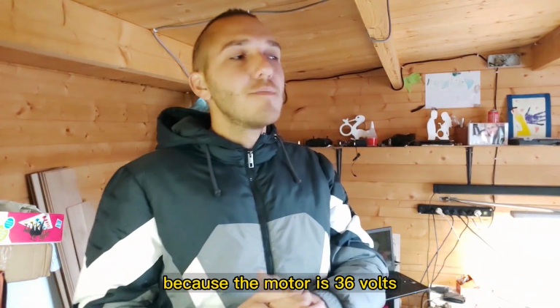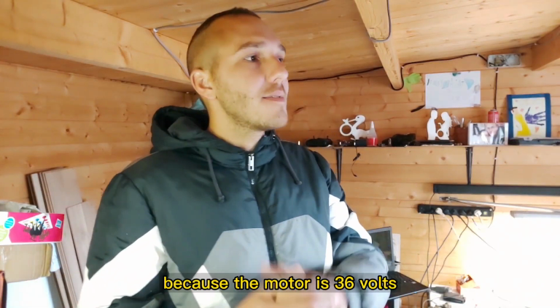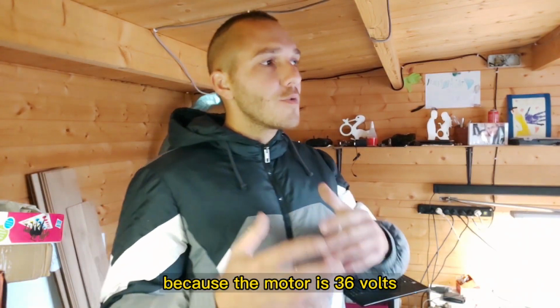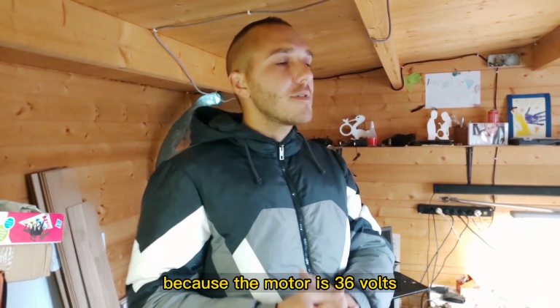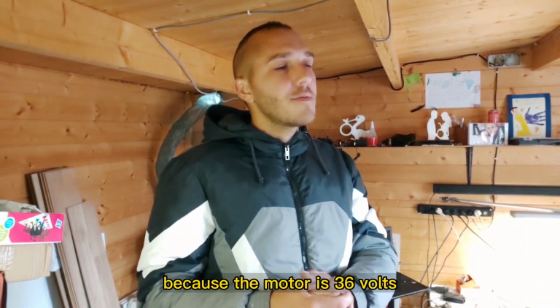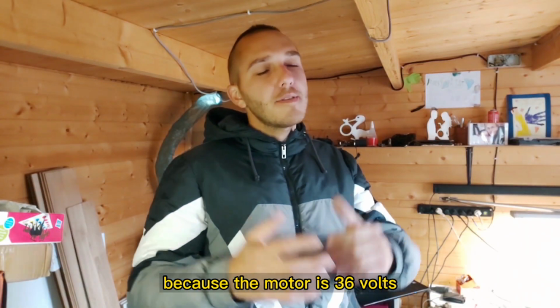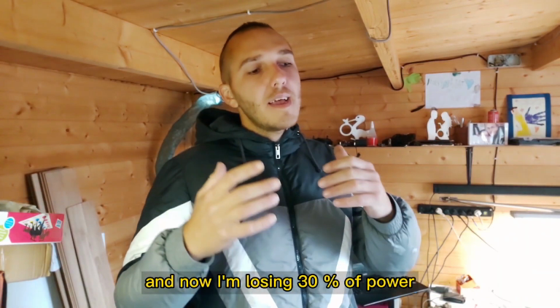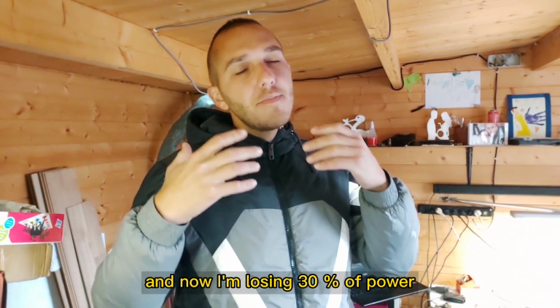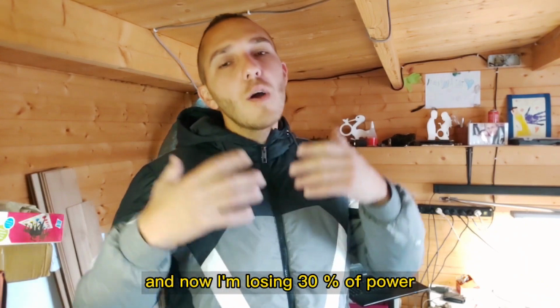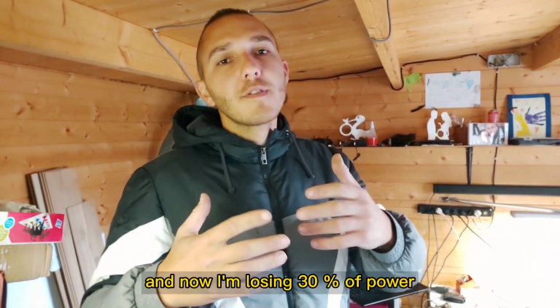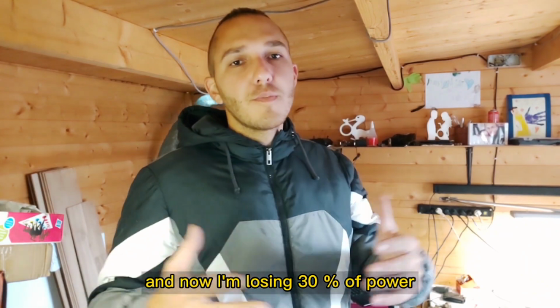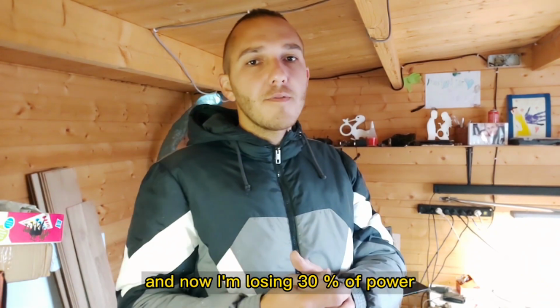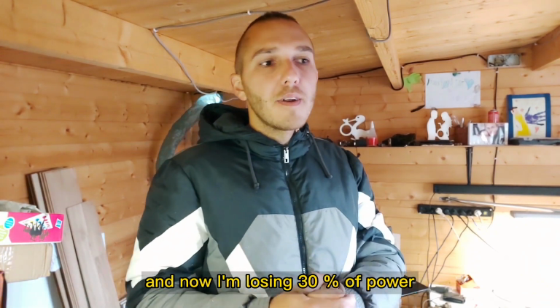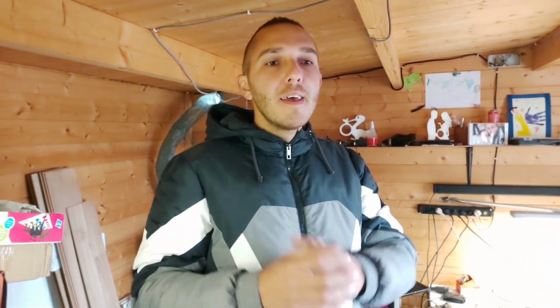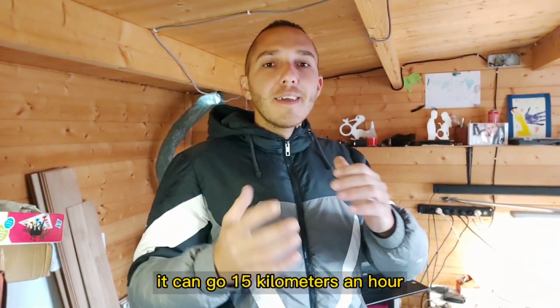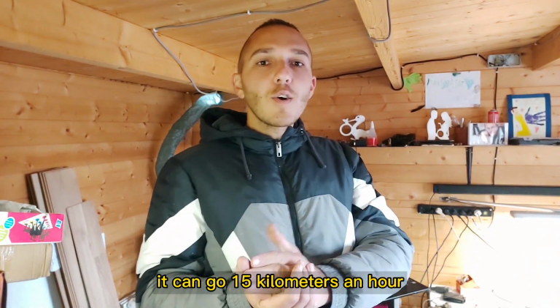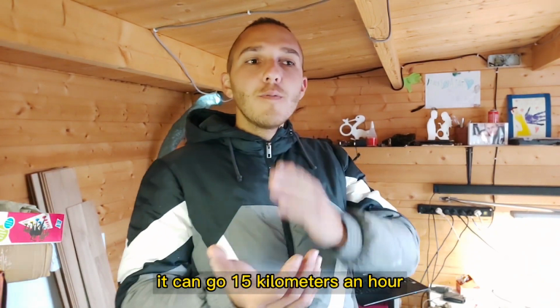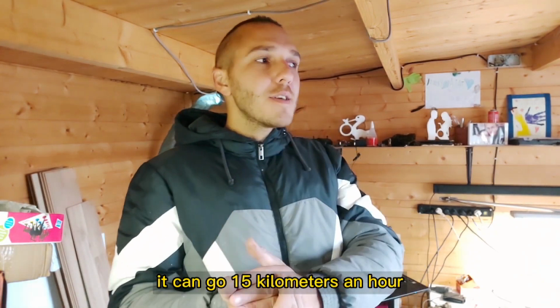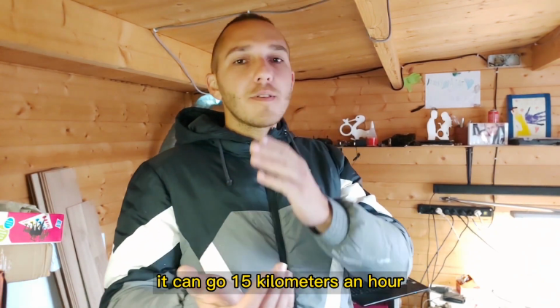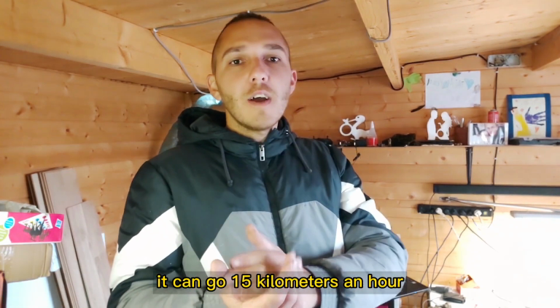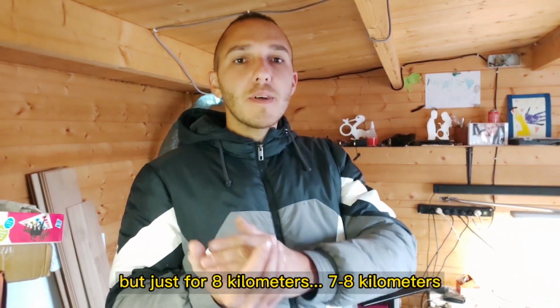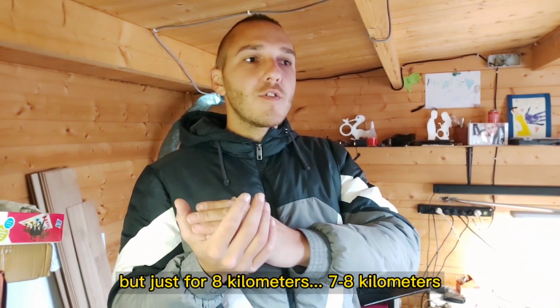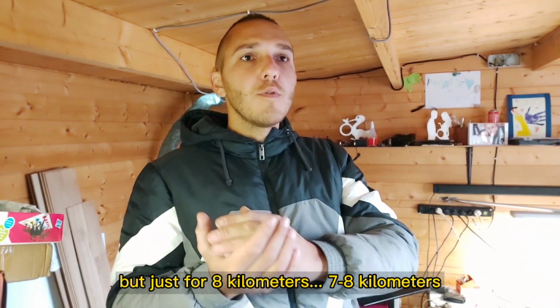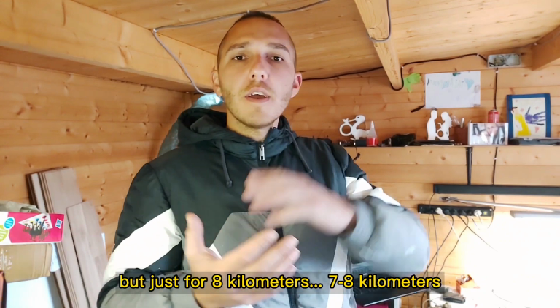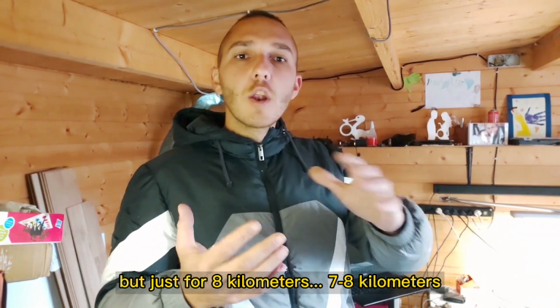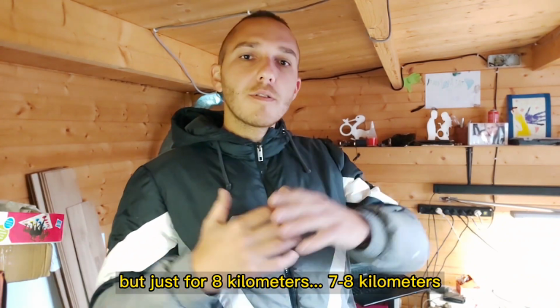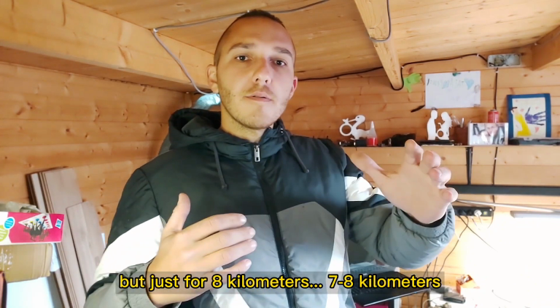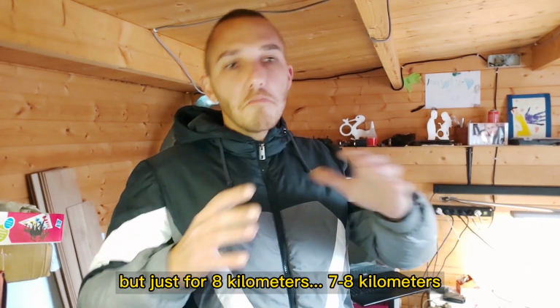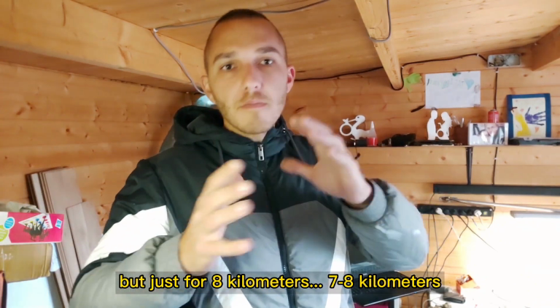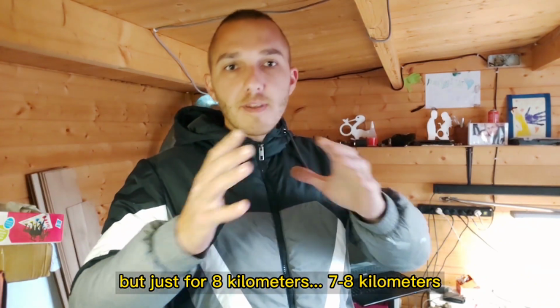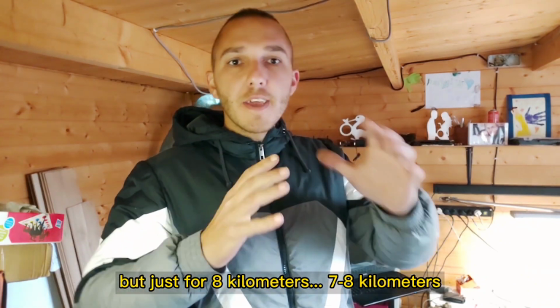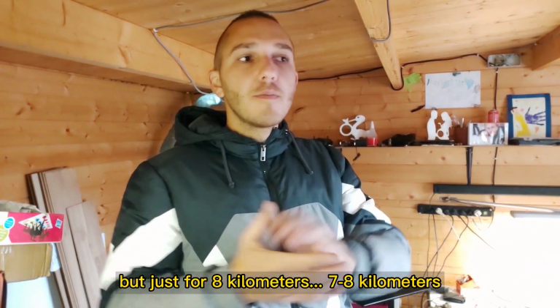Why? Because the motor is 36 volts and right now I'm losing 30% of power. It can go 50 kilometers an hour, but just for 7–8 kilometers.